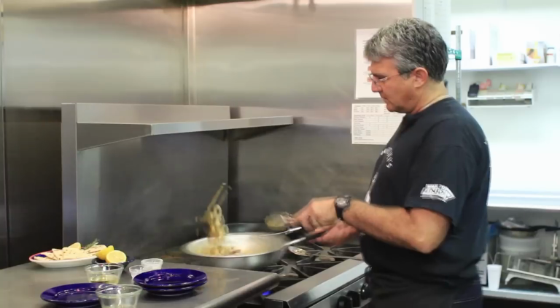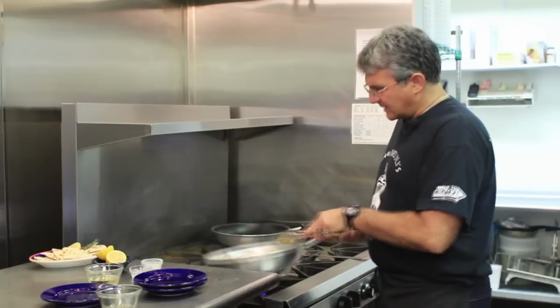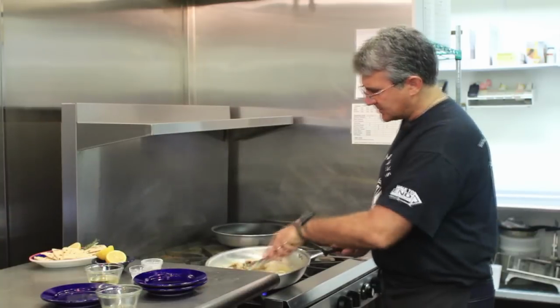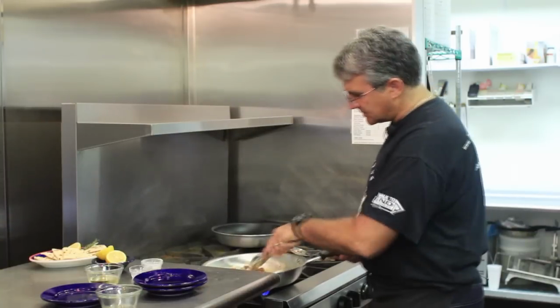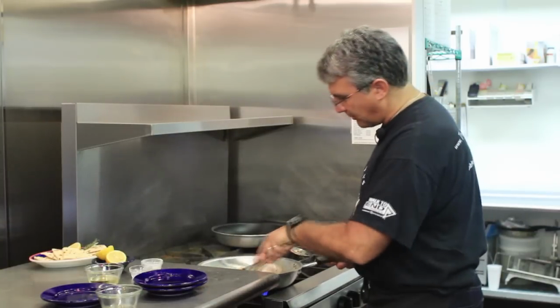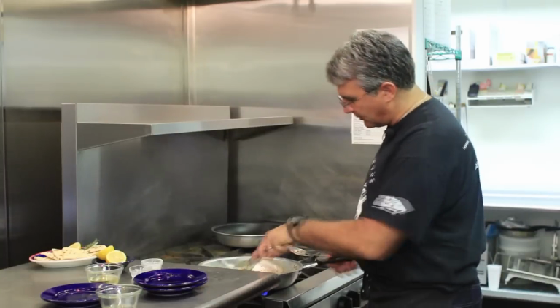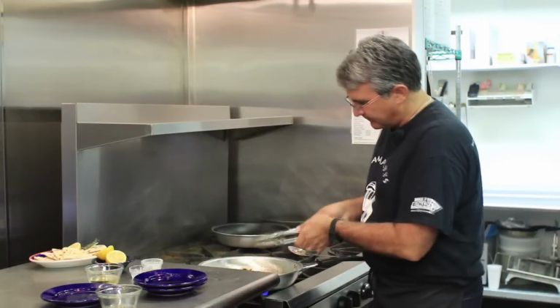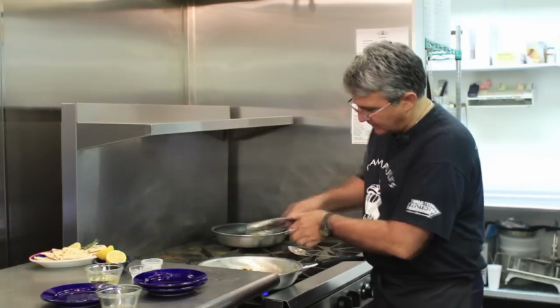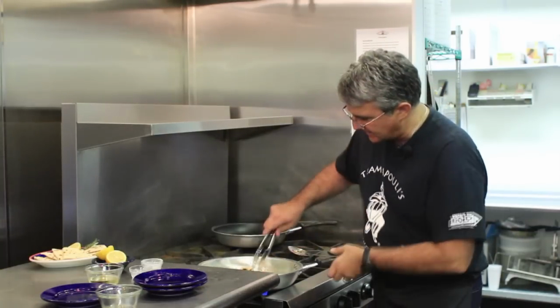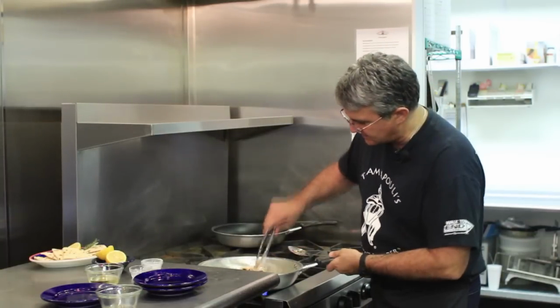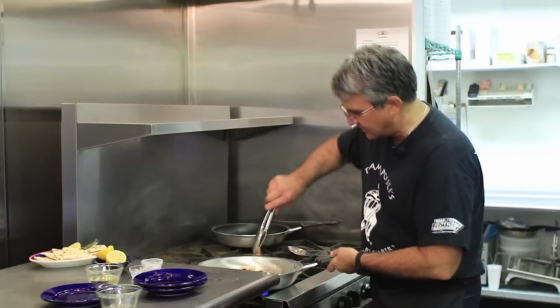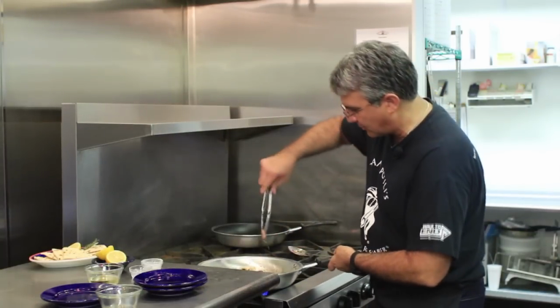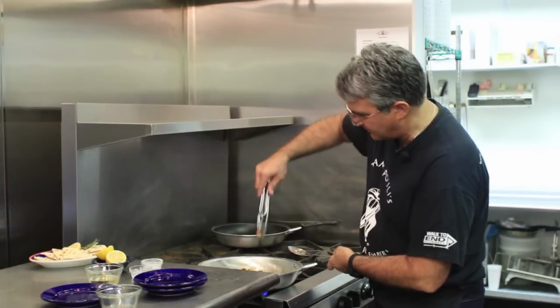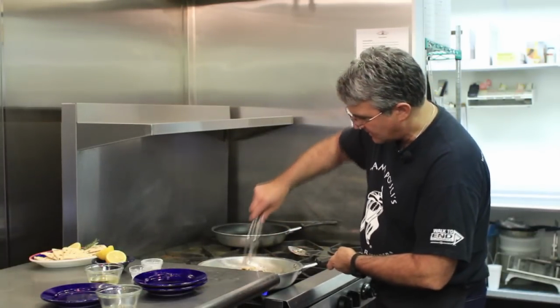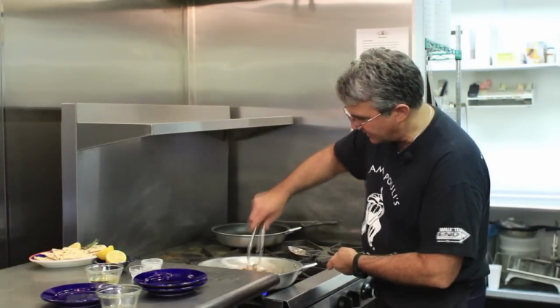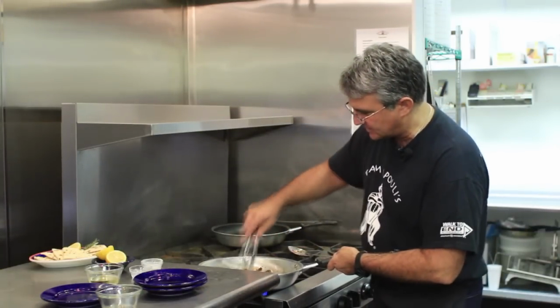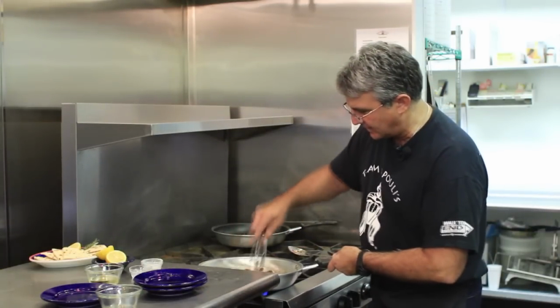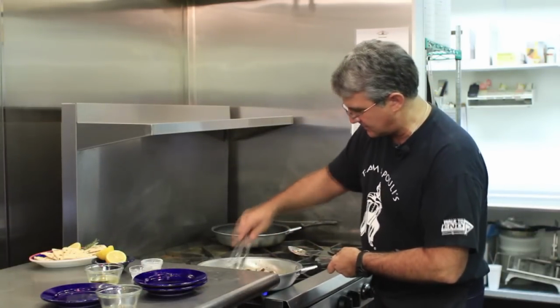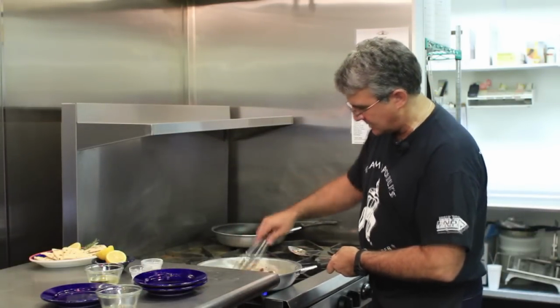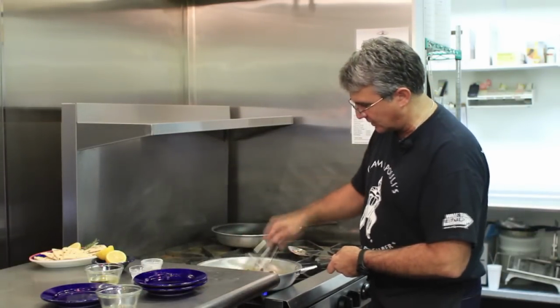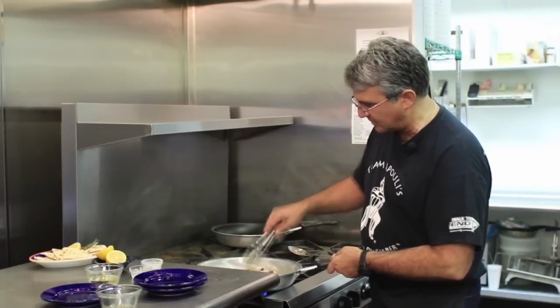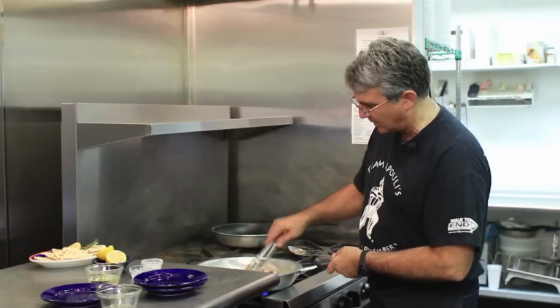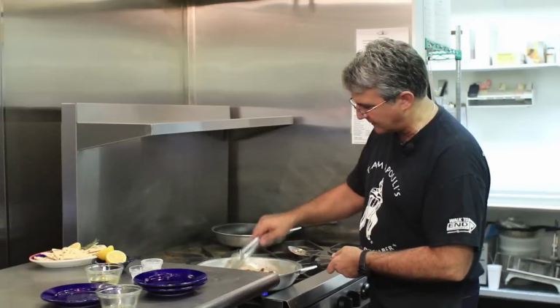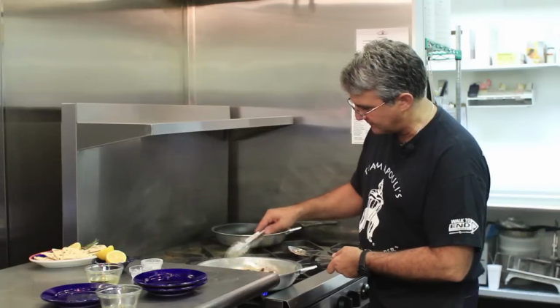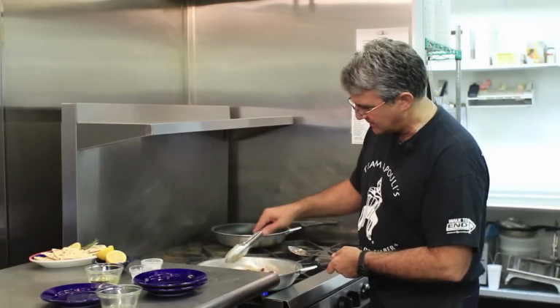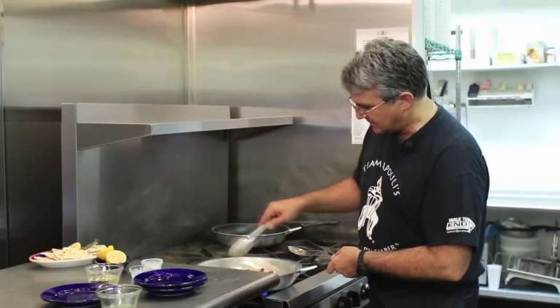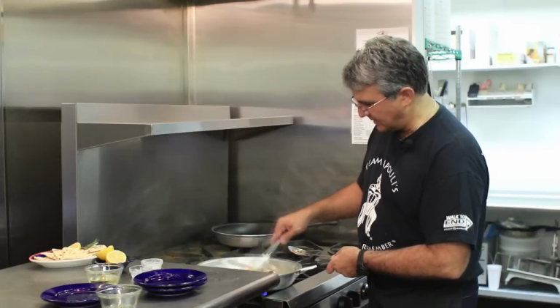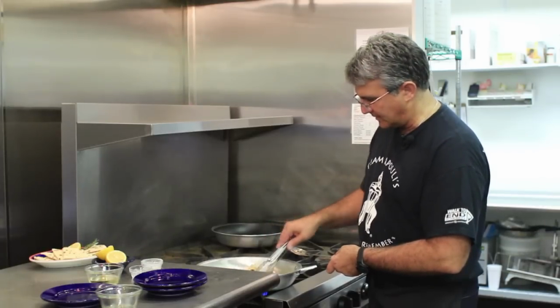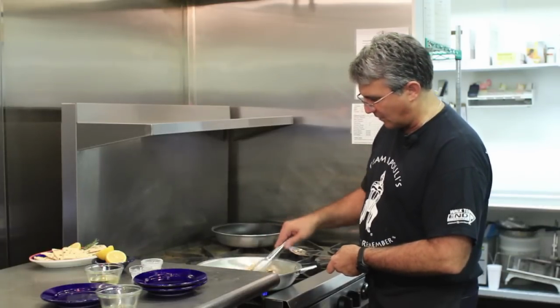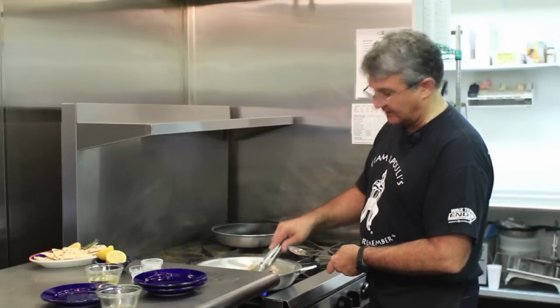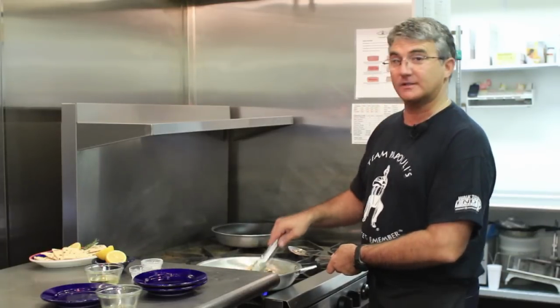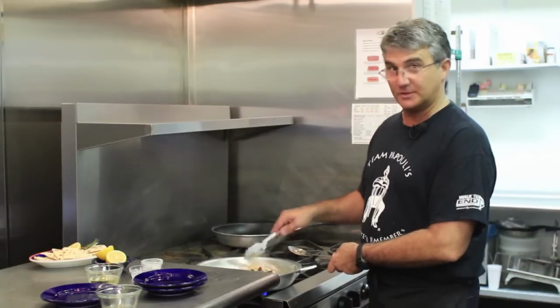When the octopus starts to turn purple — you can see it starting to turn purple — that's when you know it's really cooked well enough. You don't want to be eating it raw unless you like sushi.